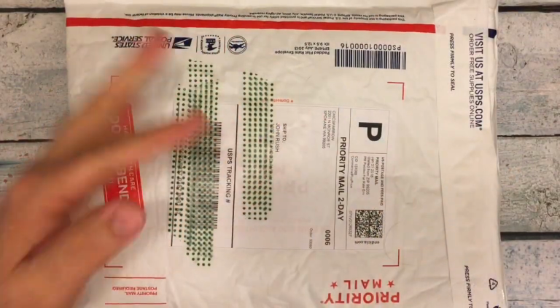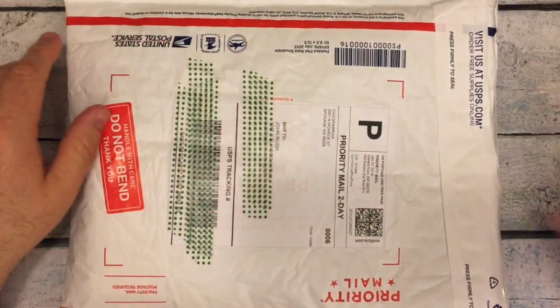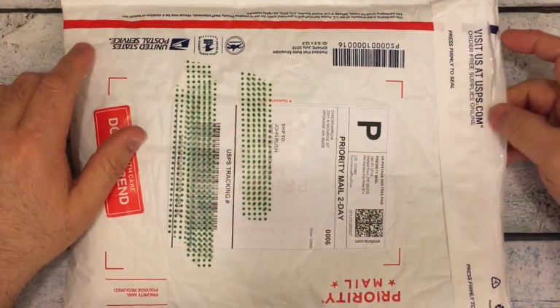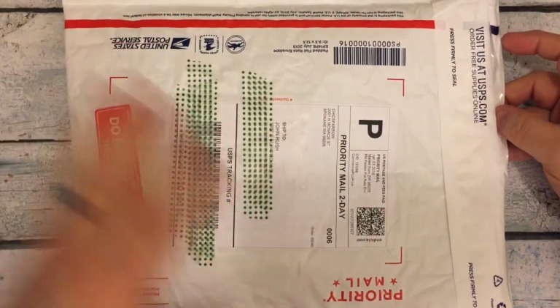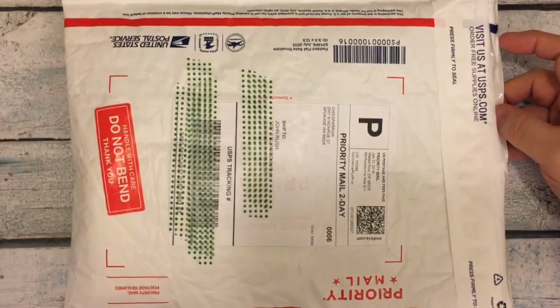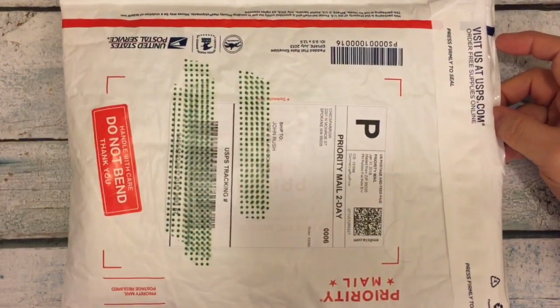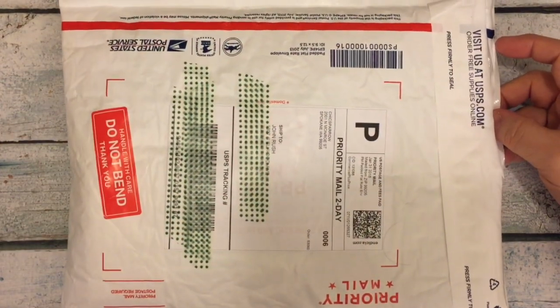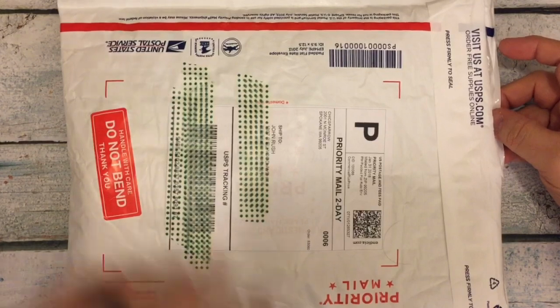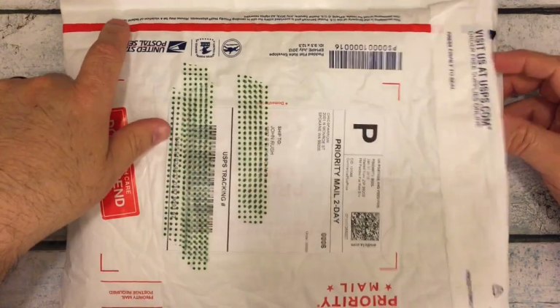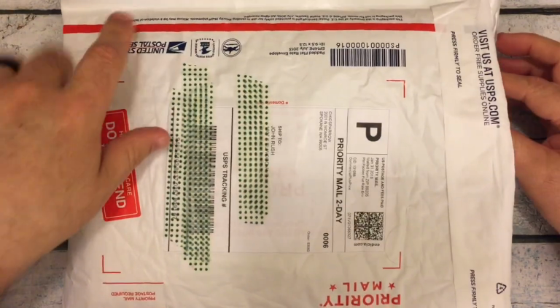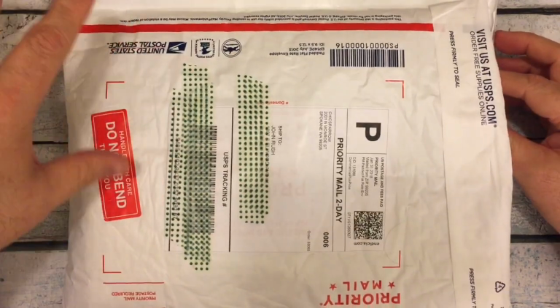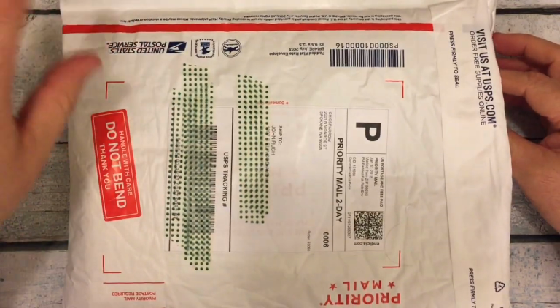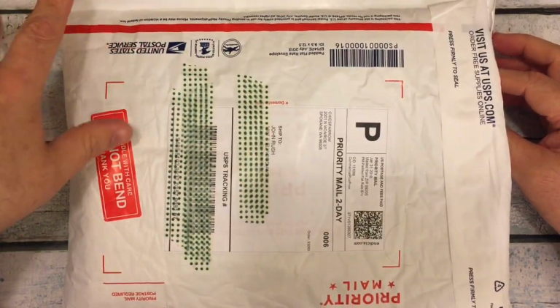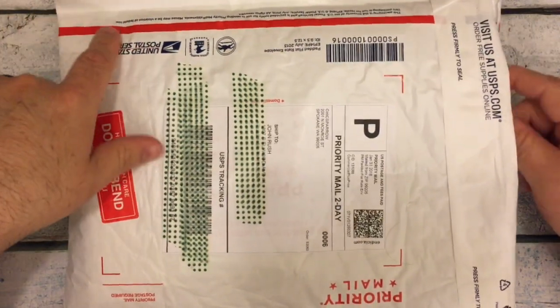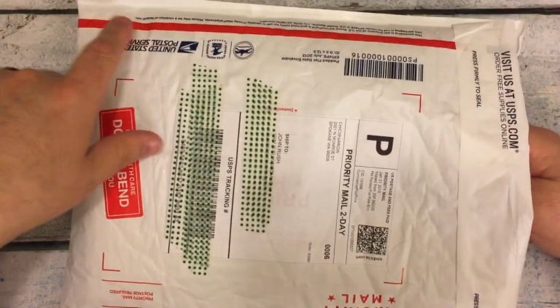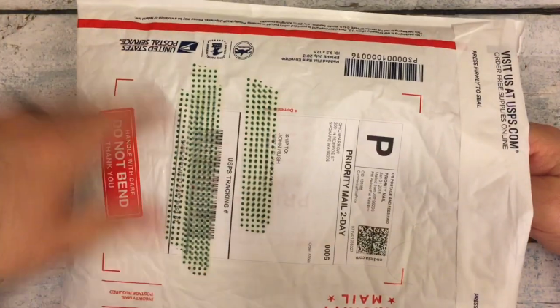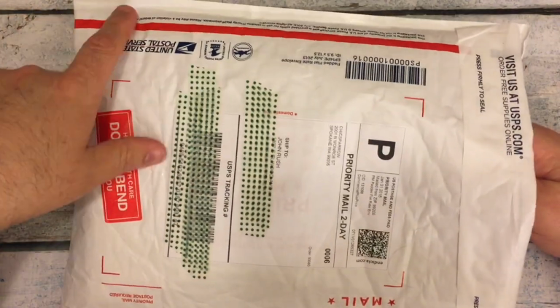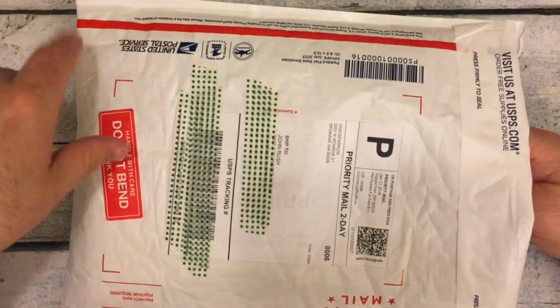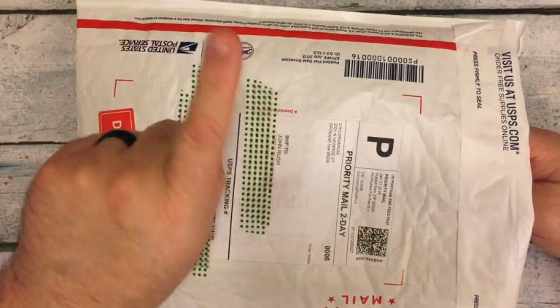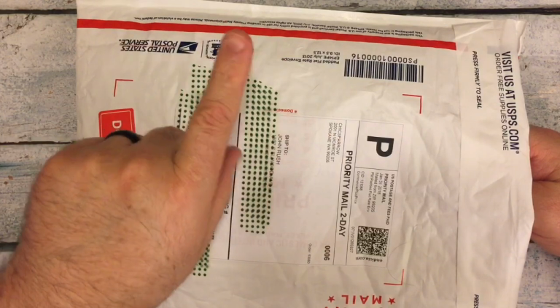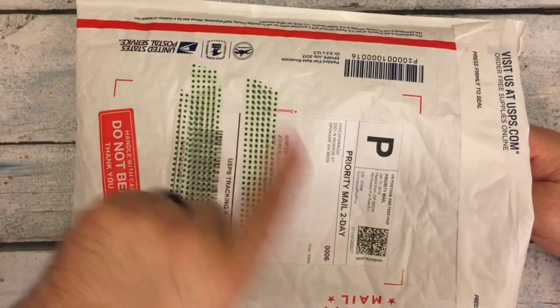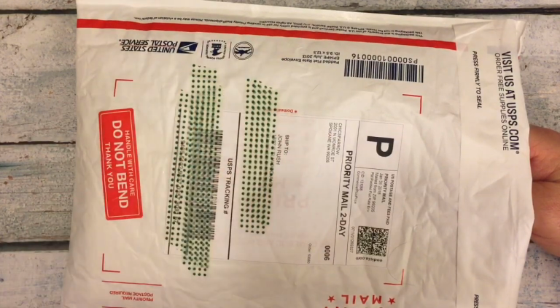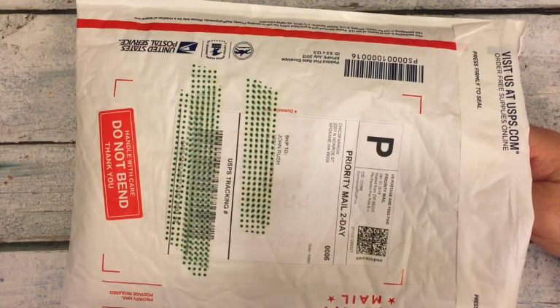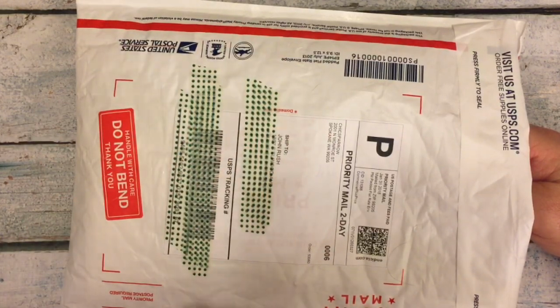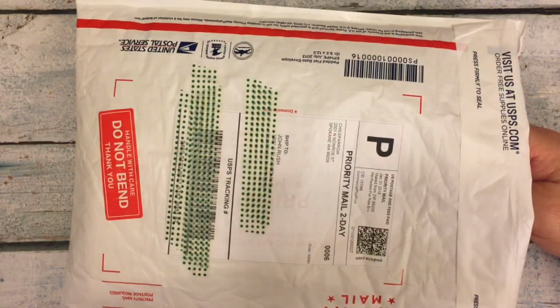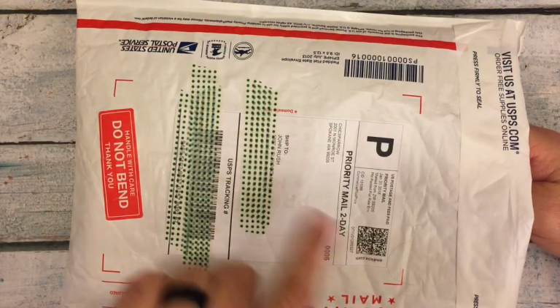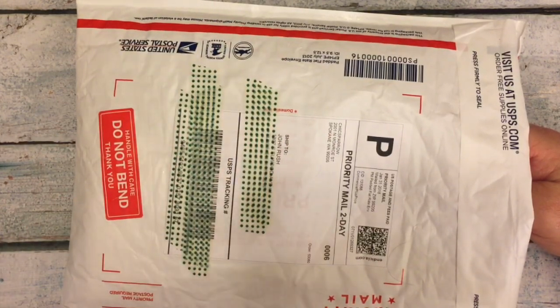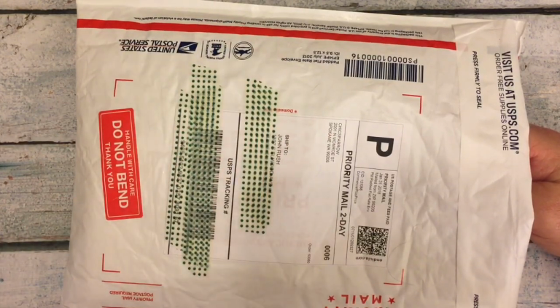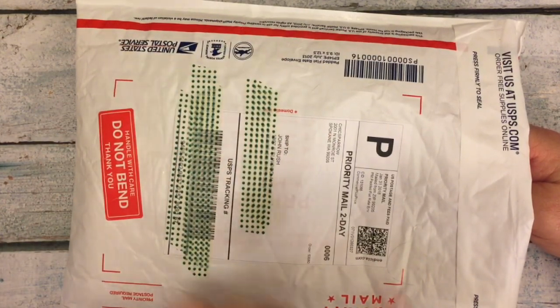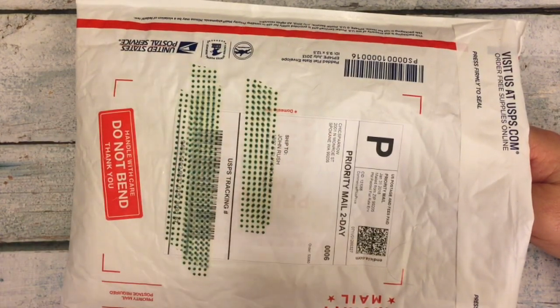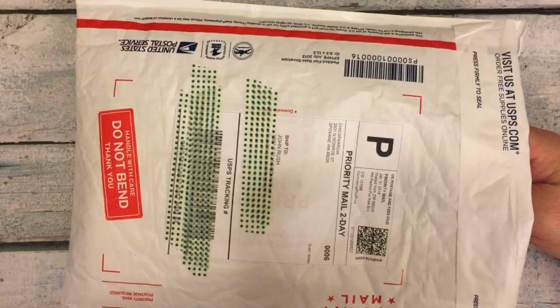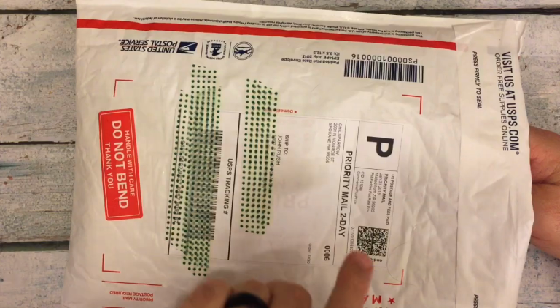Hi, everybody. My voice is slowly coming back. The flu is almost gone, just a couple of coughs. Don't get the flu this year — it's incredibly horrible. Wash your hands. If you know someone is sick, stay away.